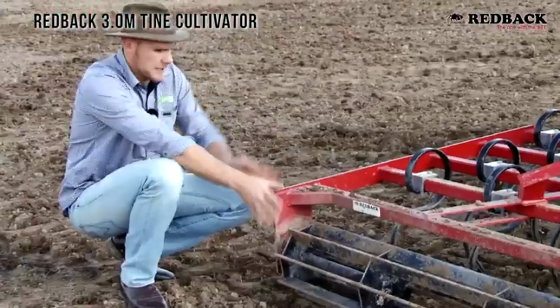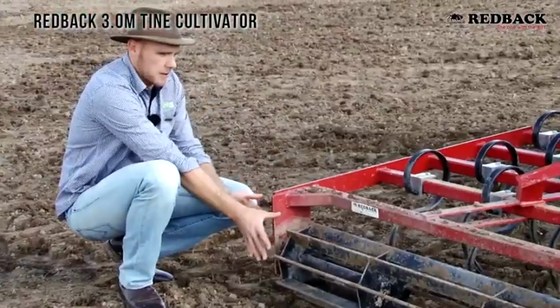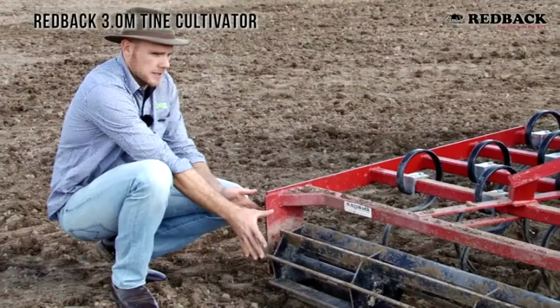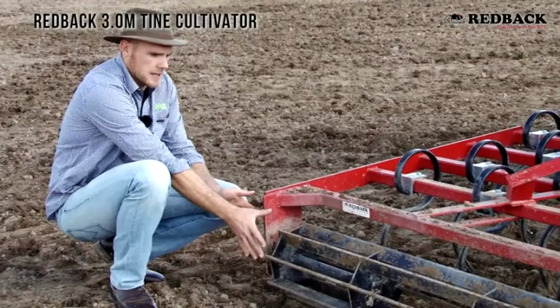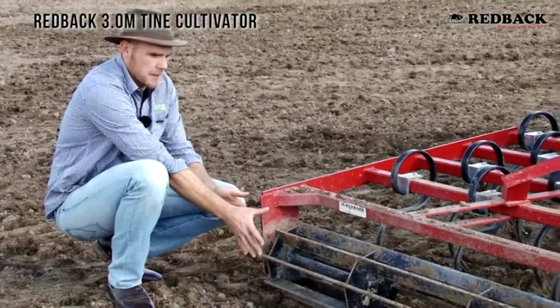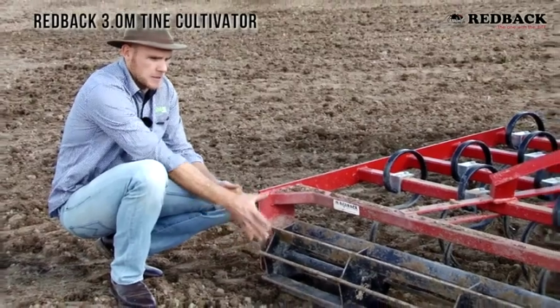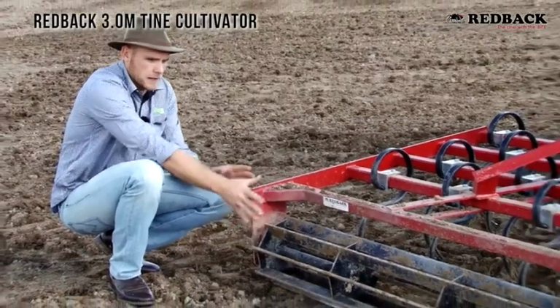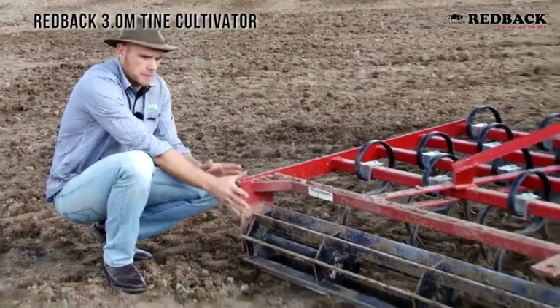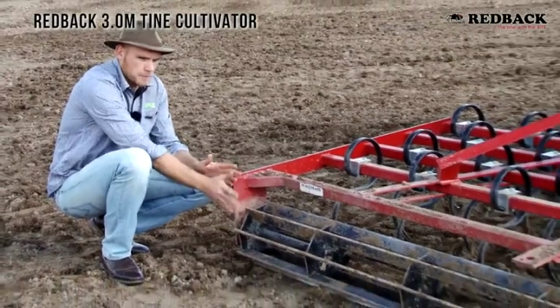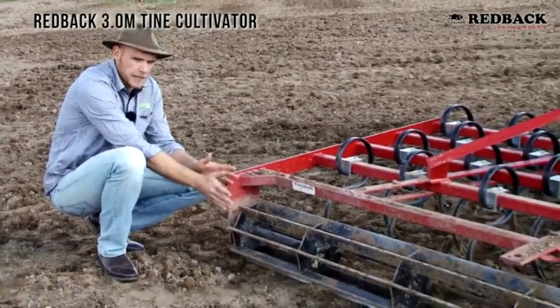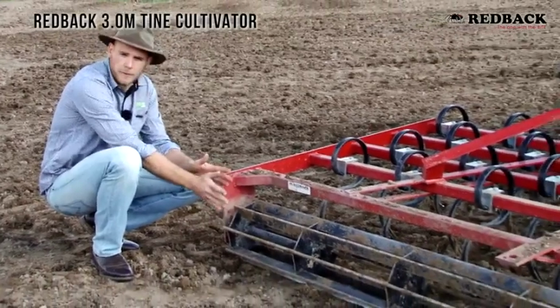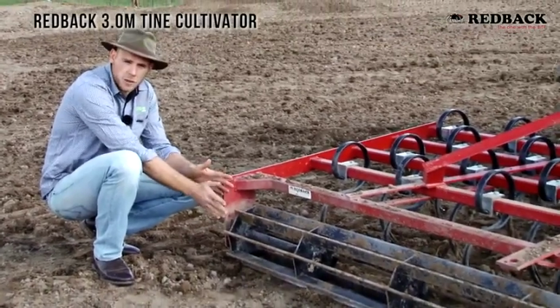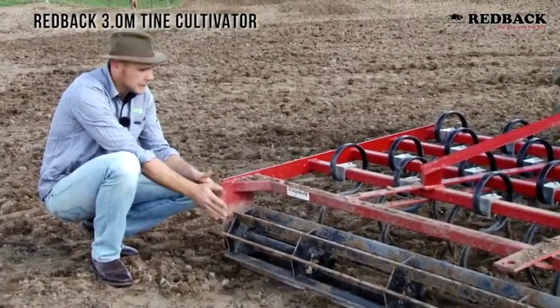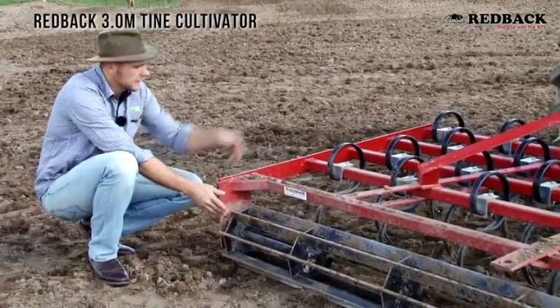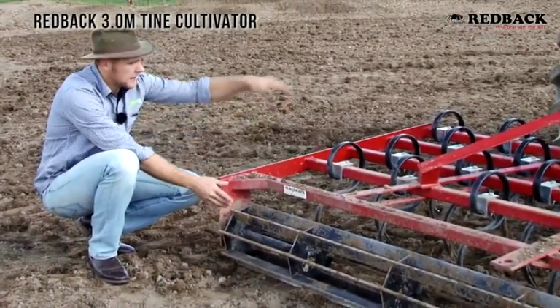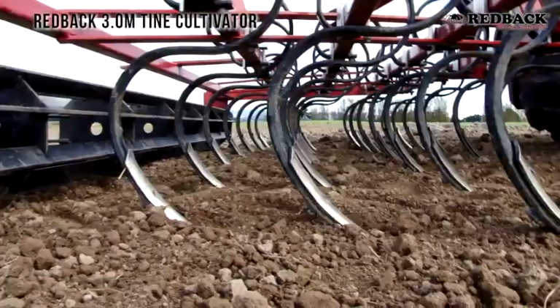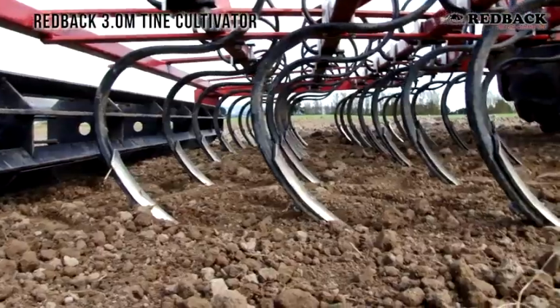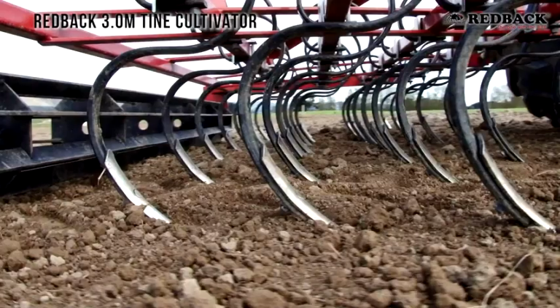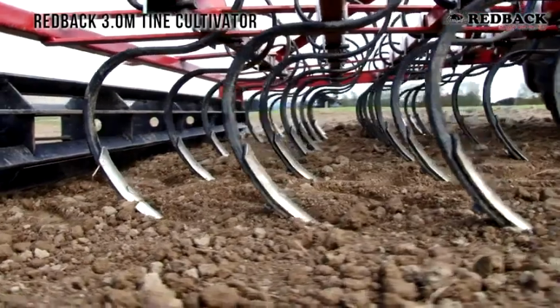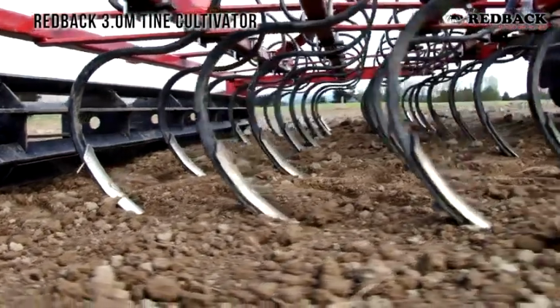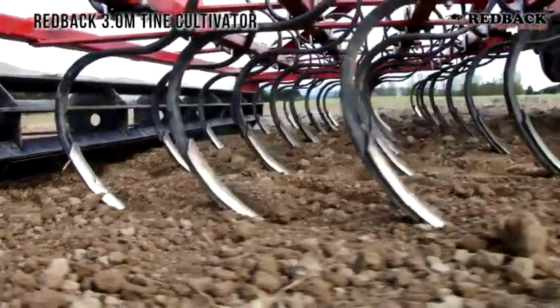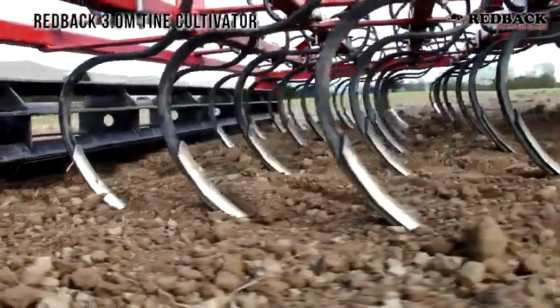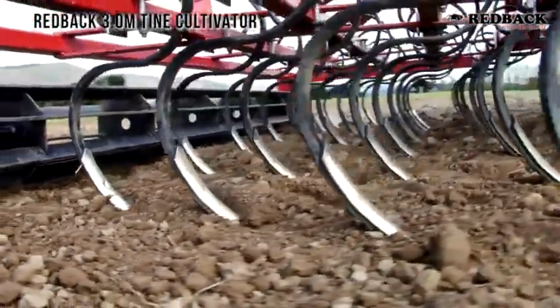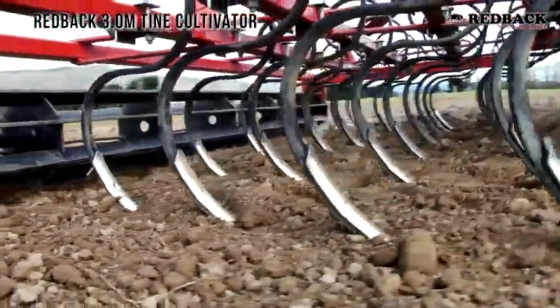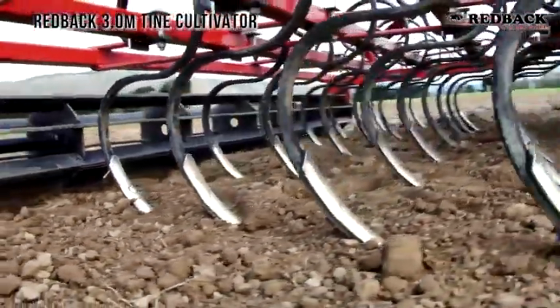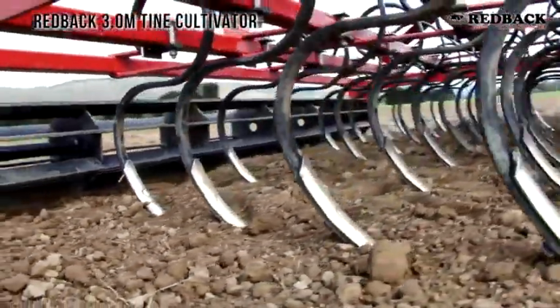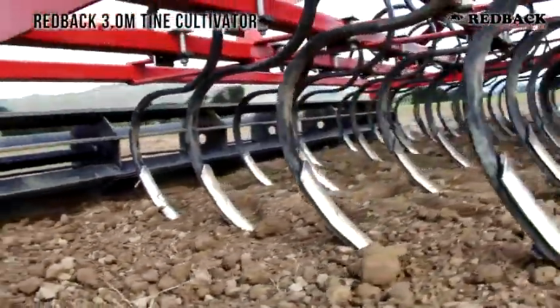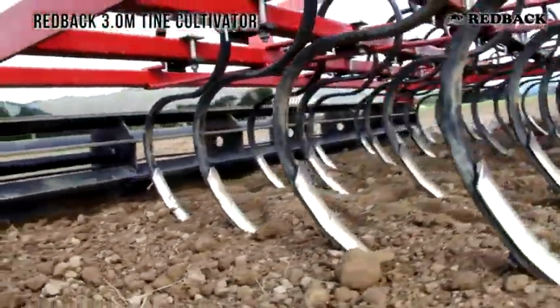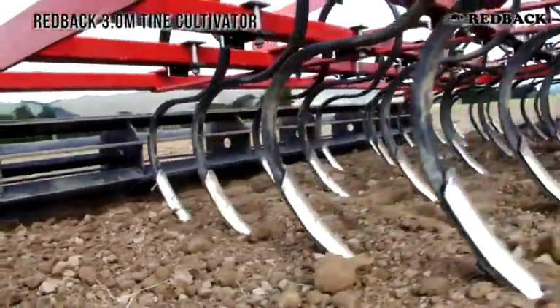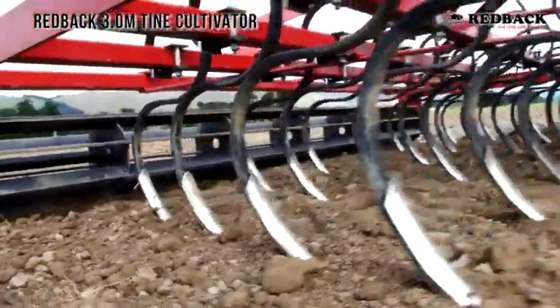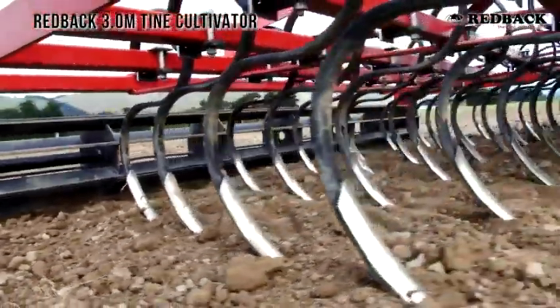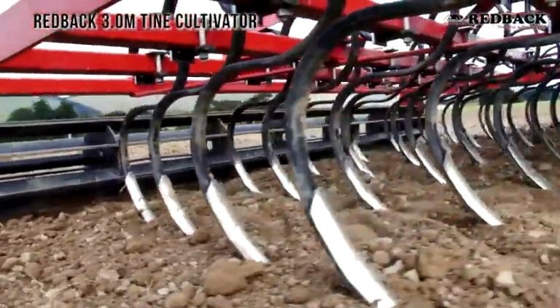This controls the amount of breakout of the sod you're going to get. If you wind your top link, that's going to put the tines into the ground more, which is how you bring more soil to the top.